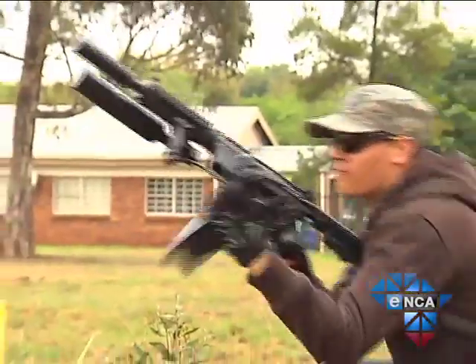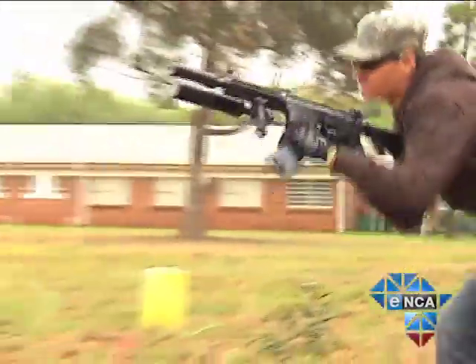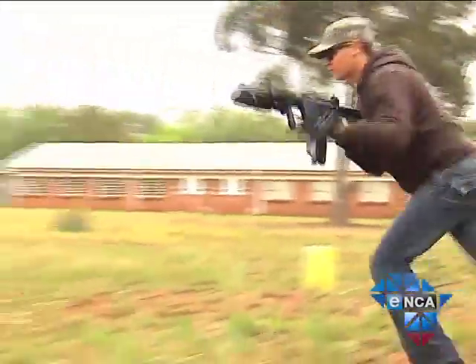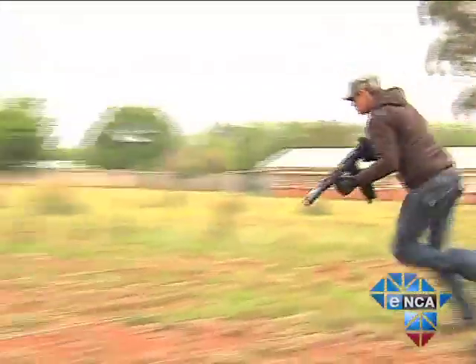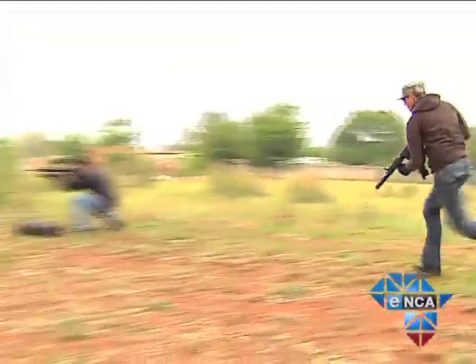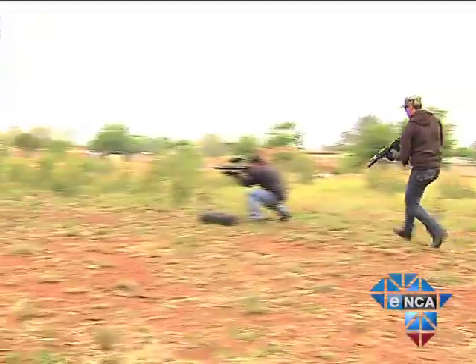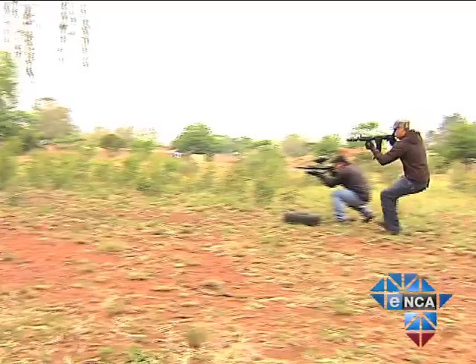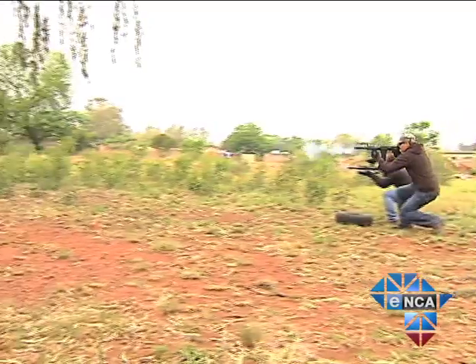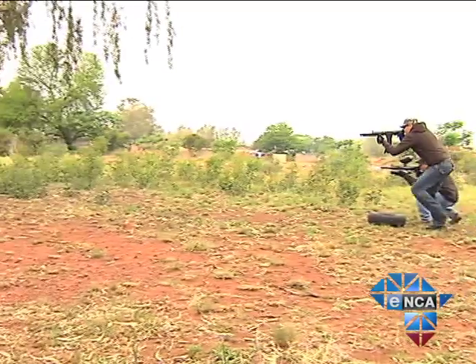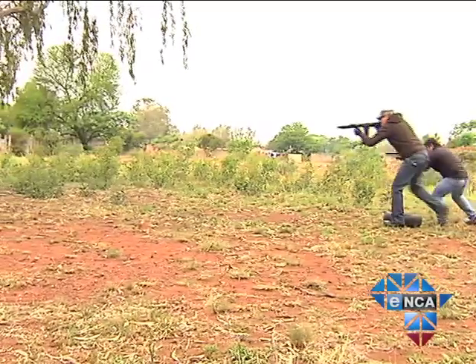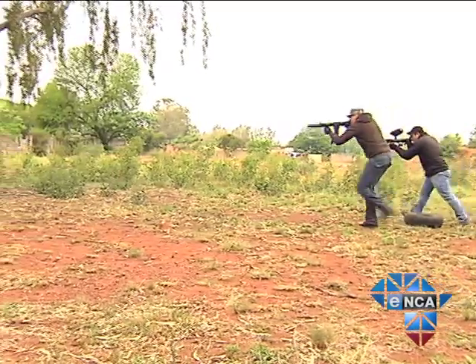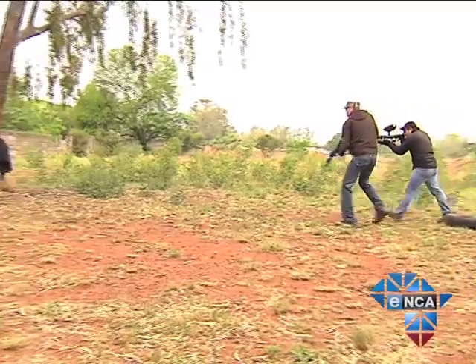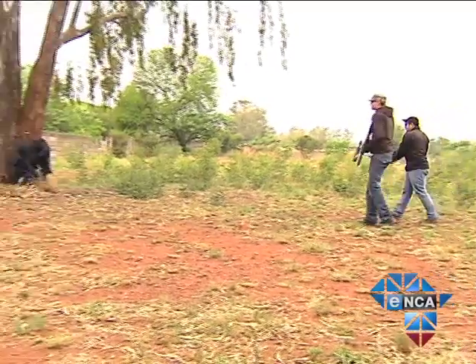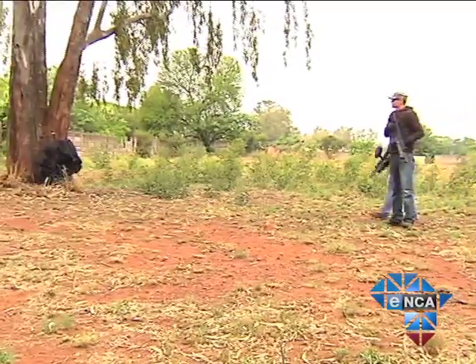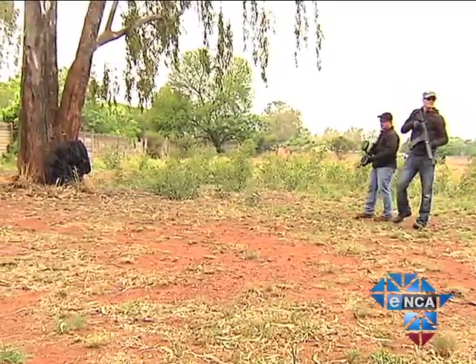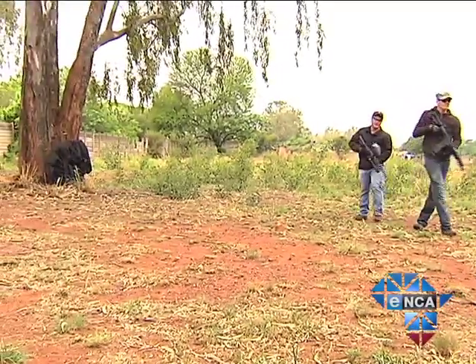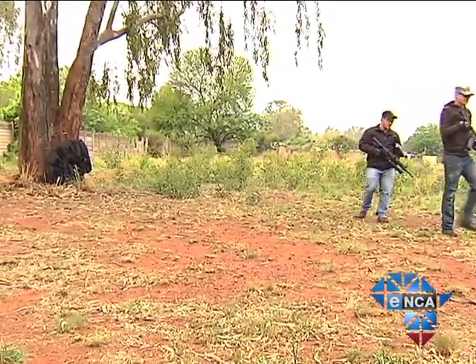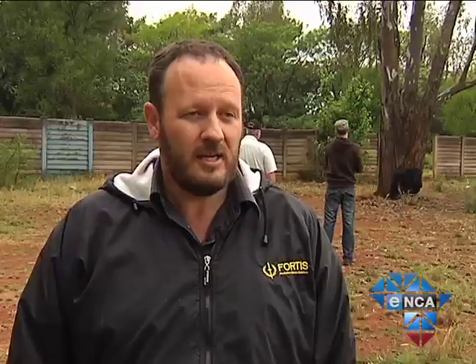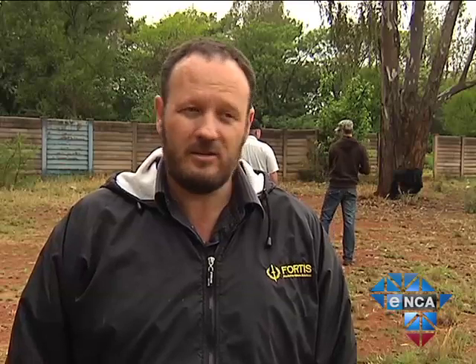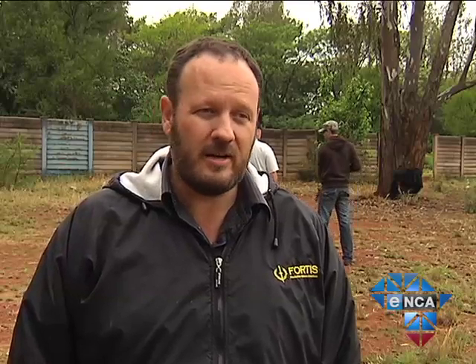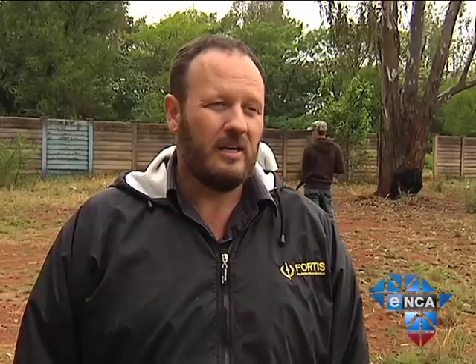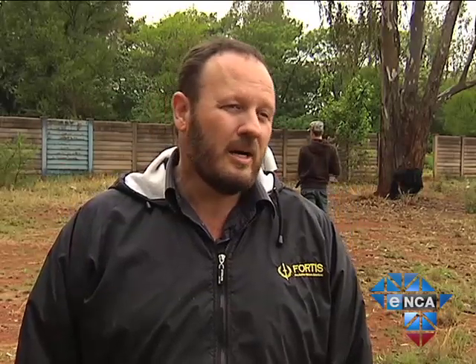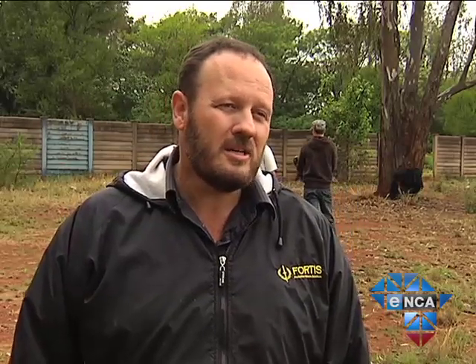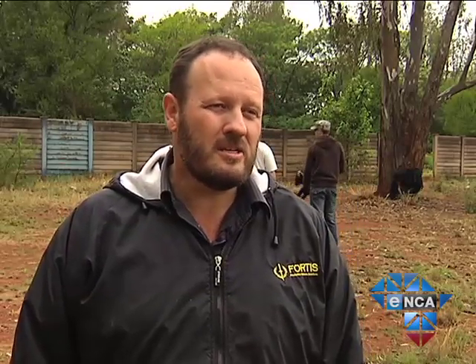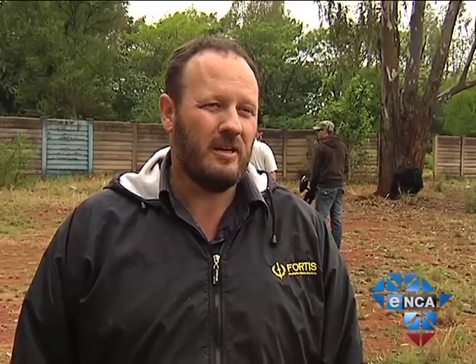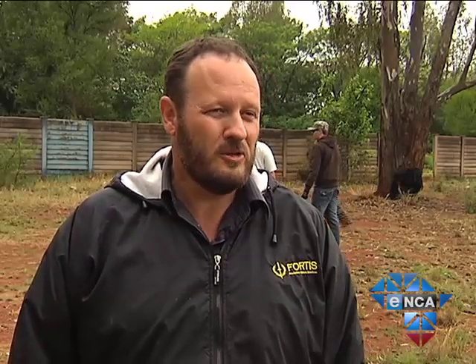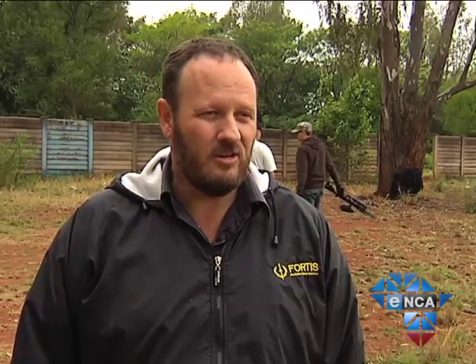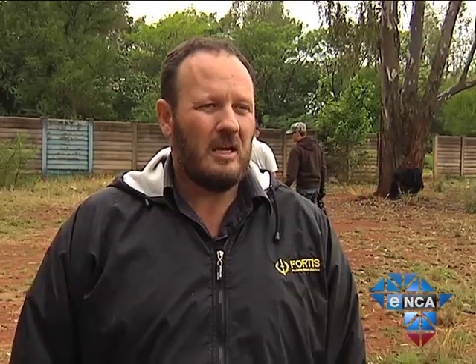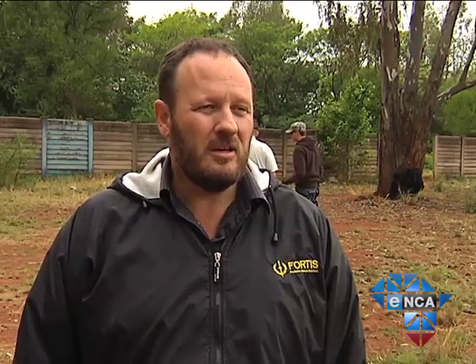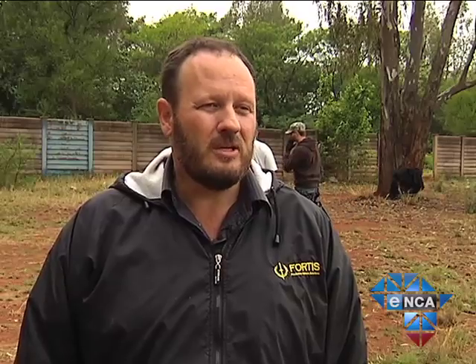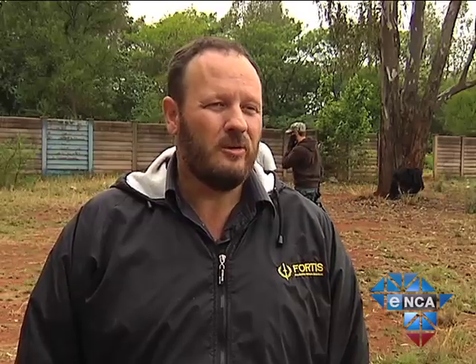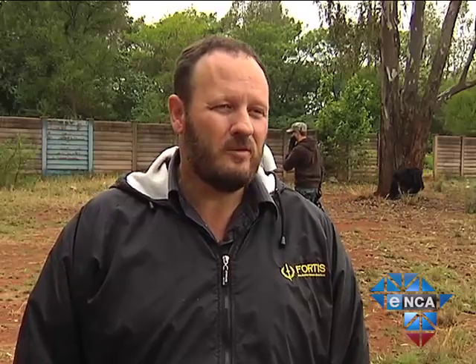Kutzia says the biggest mistake people make during an attack is to go outside to confront robbers. You stay inside. You don't go out. You bunker yourself inside. You close off, you seal off, and you go to what you can call your safe room.